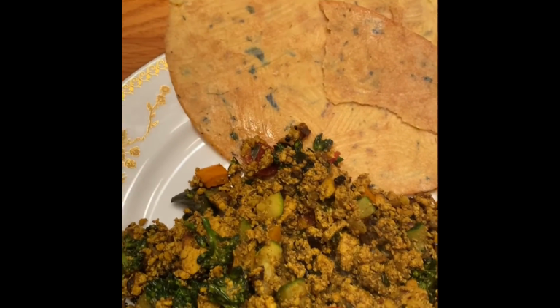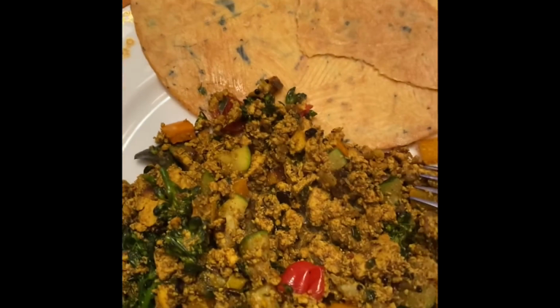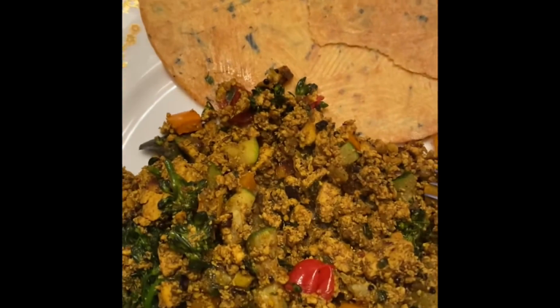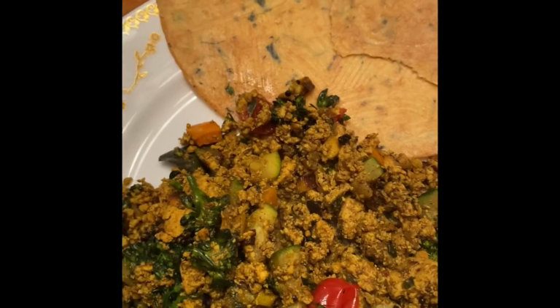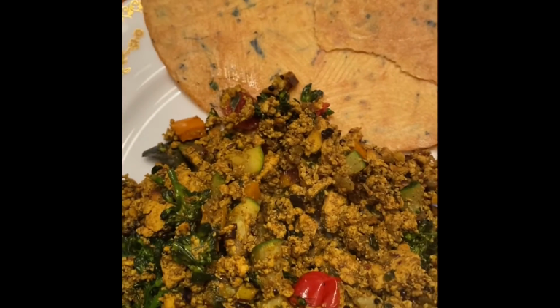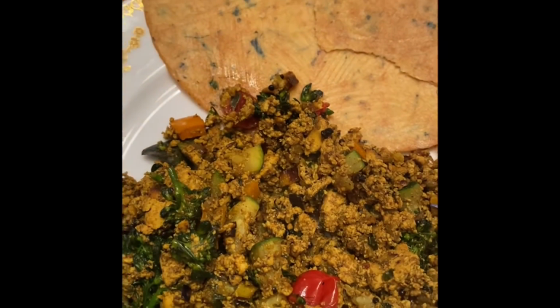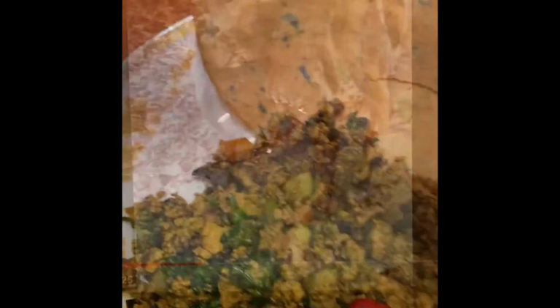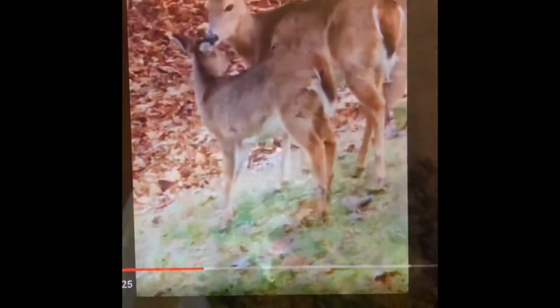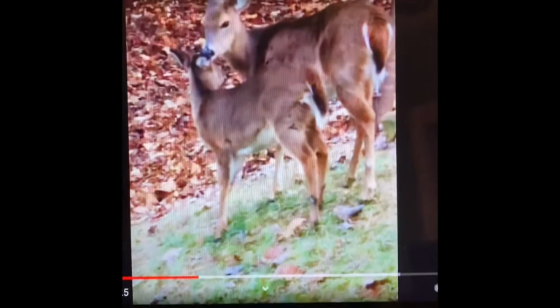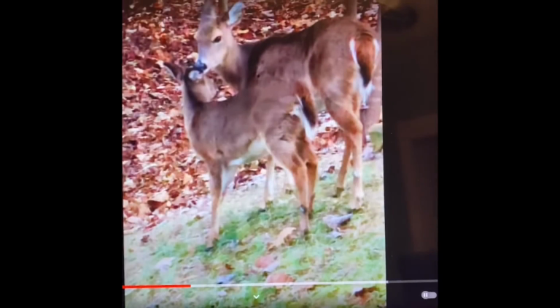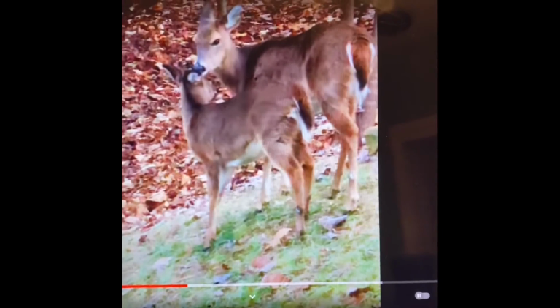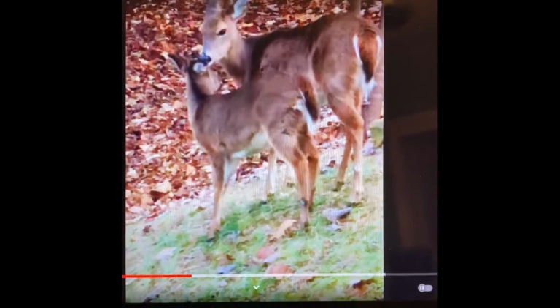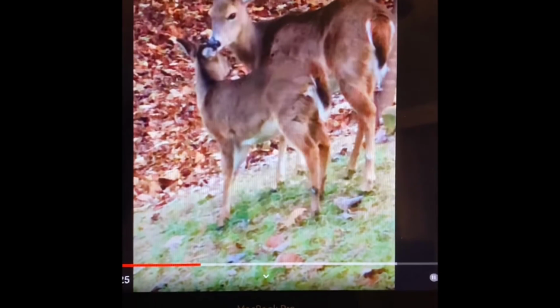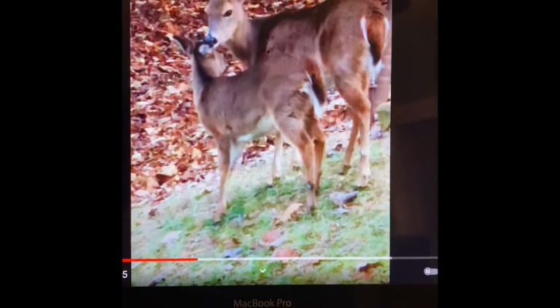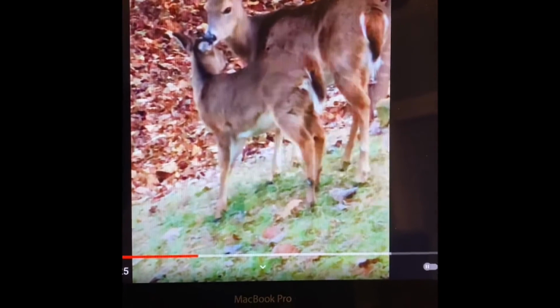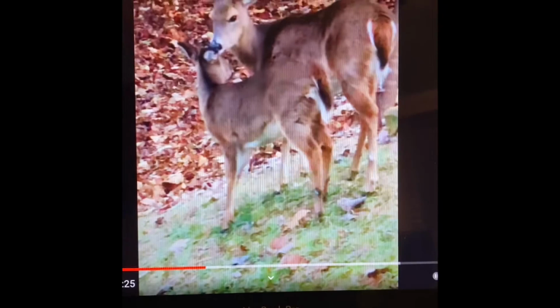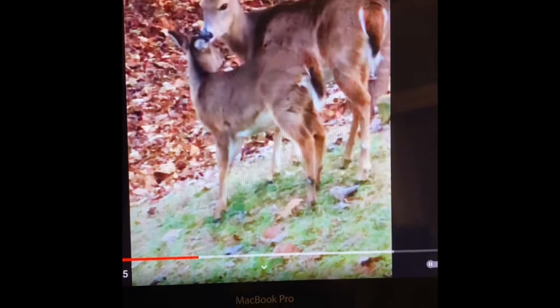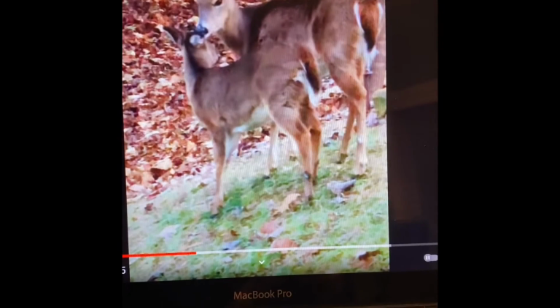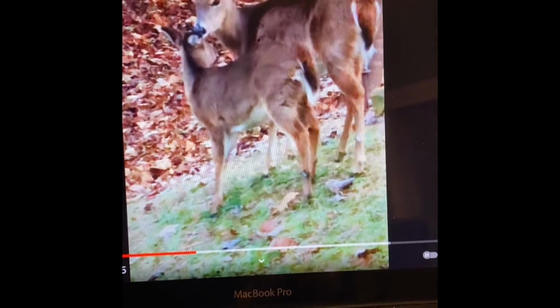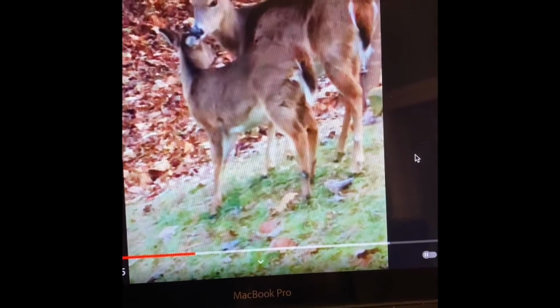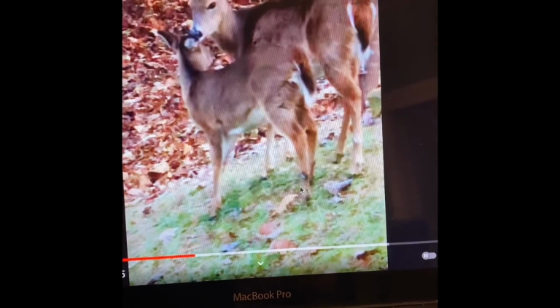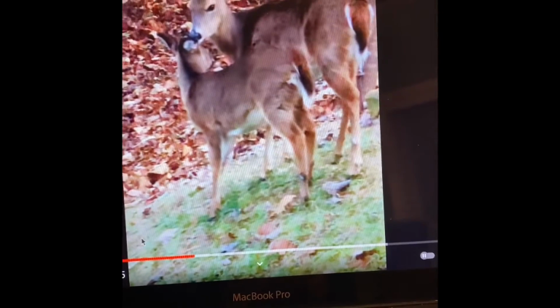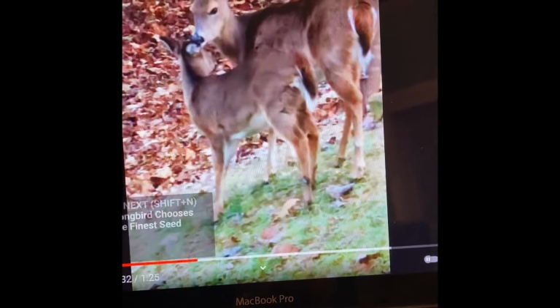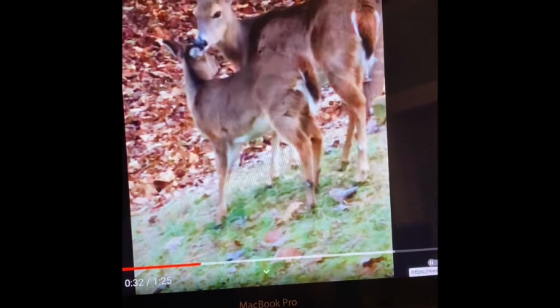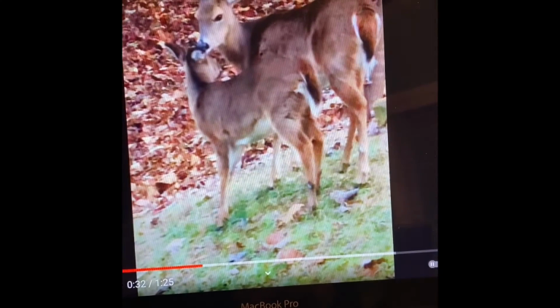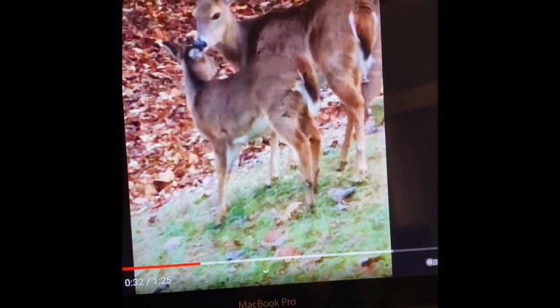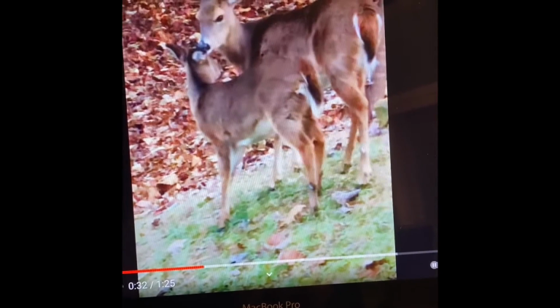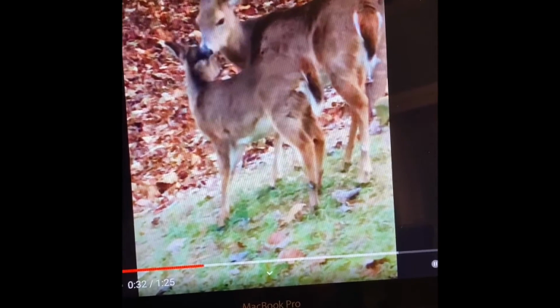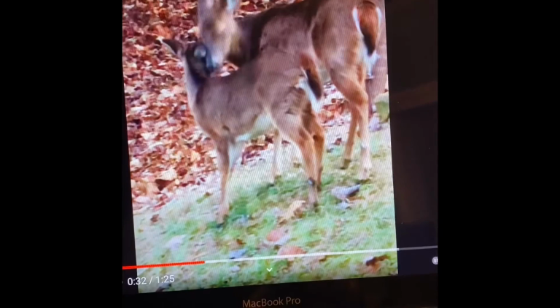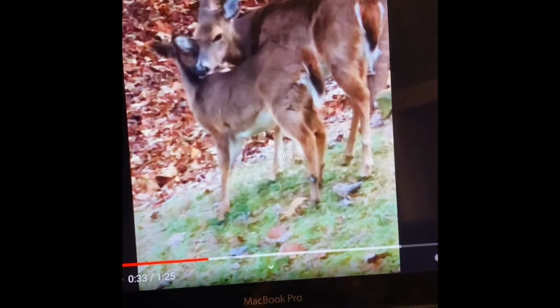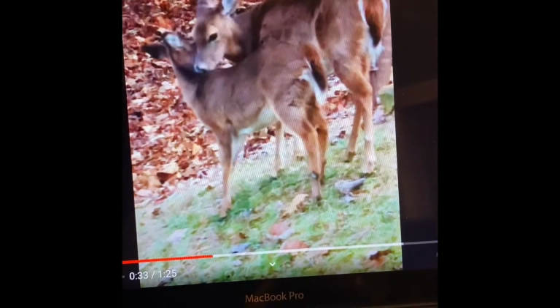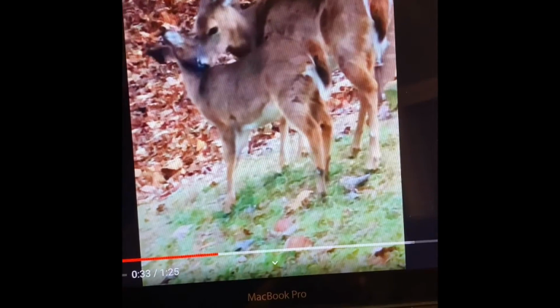And now for my entertainment over breakfast. This is my favorite channel on YouTube — it is called Serenity in the Smokies. And this is the cutest thing I have ever seen.